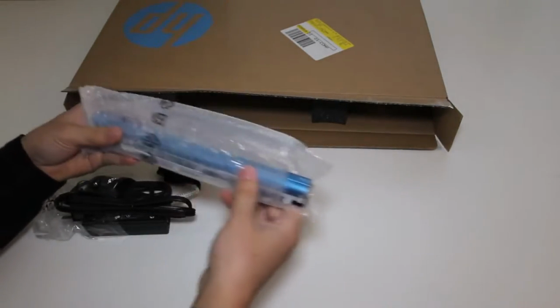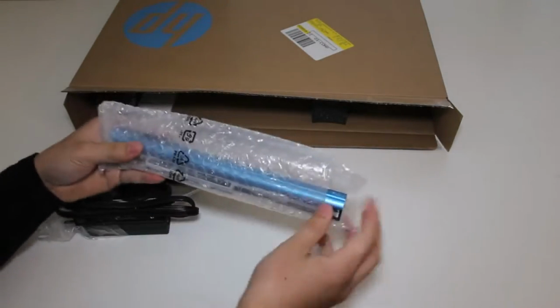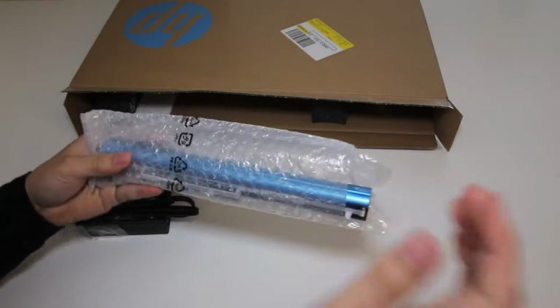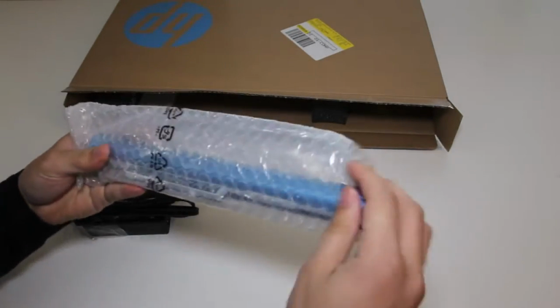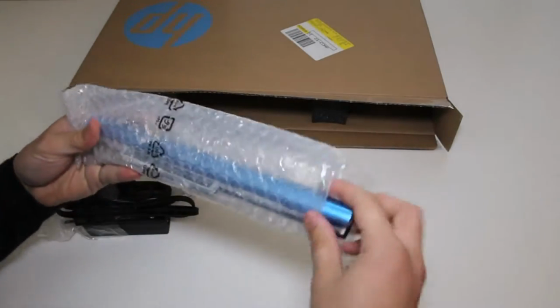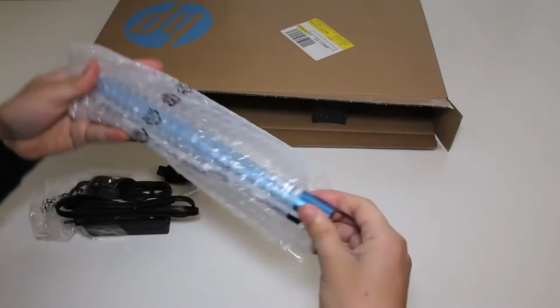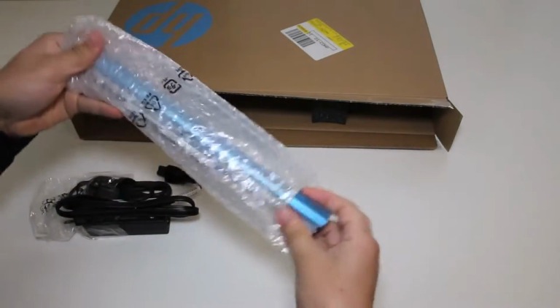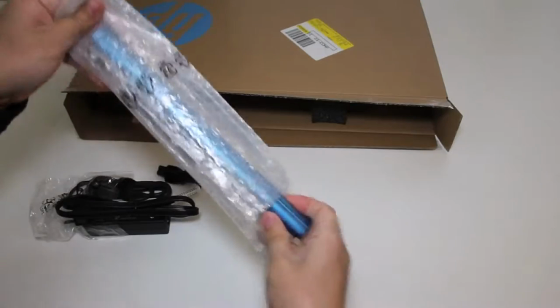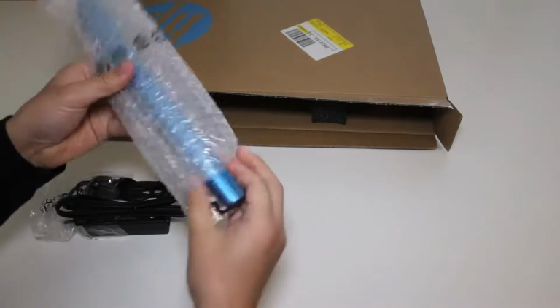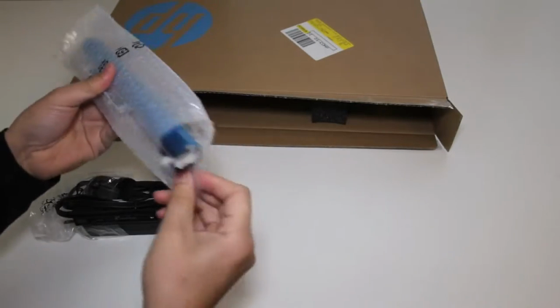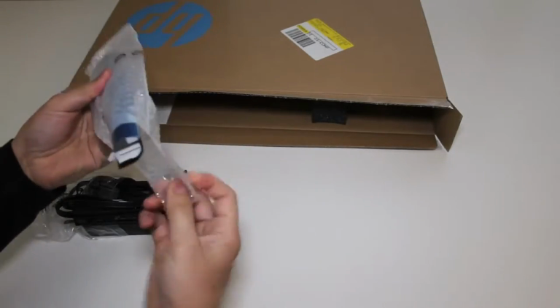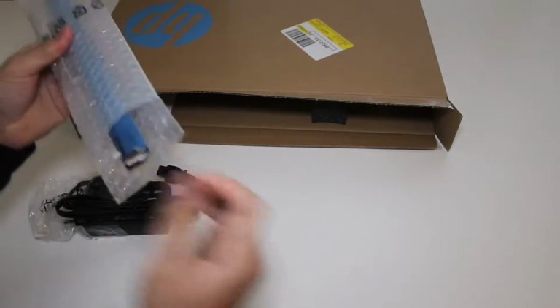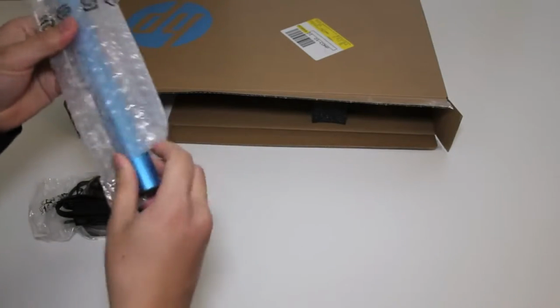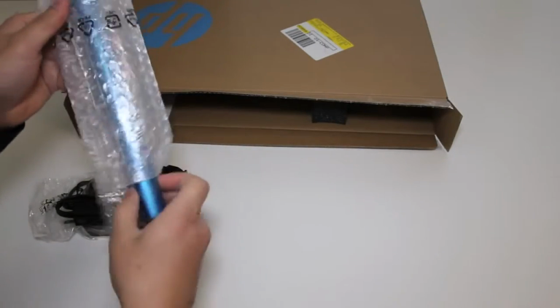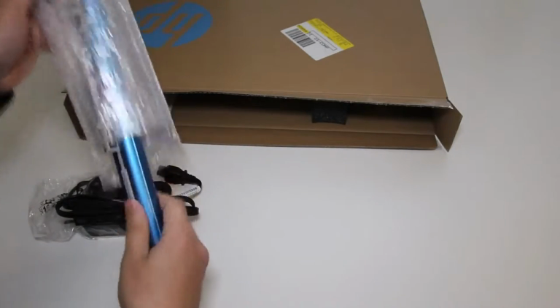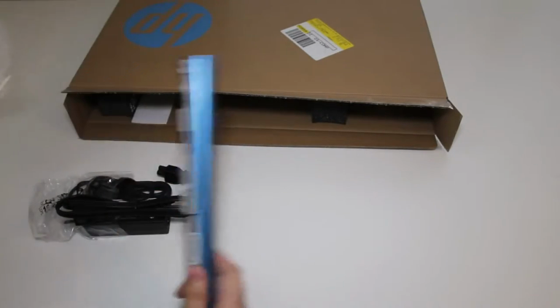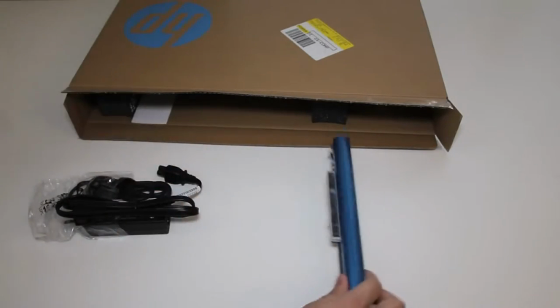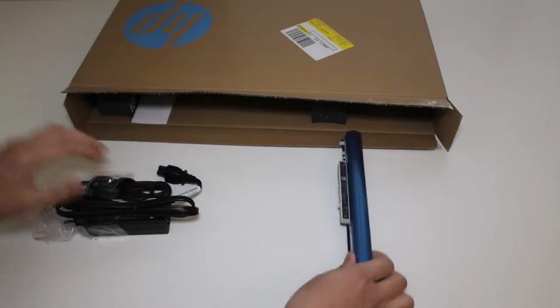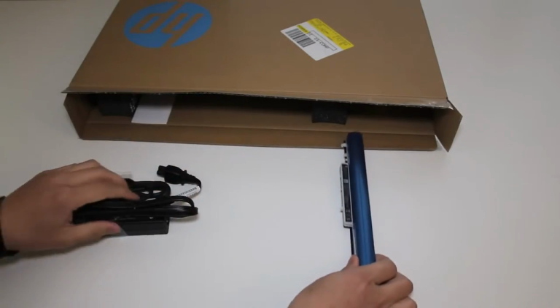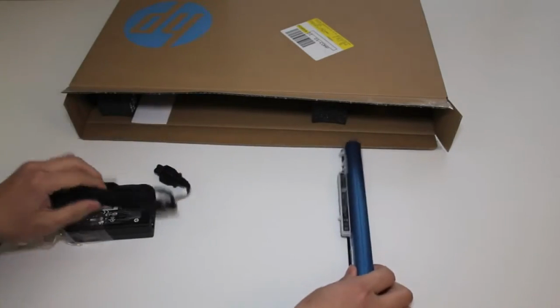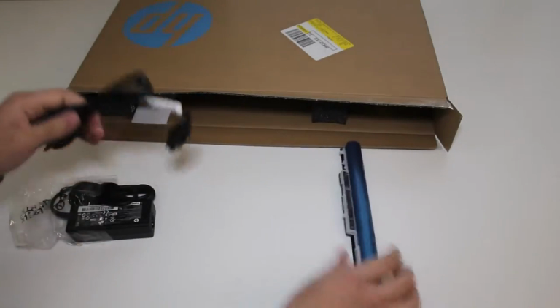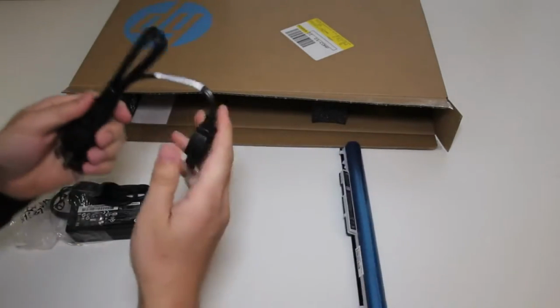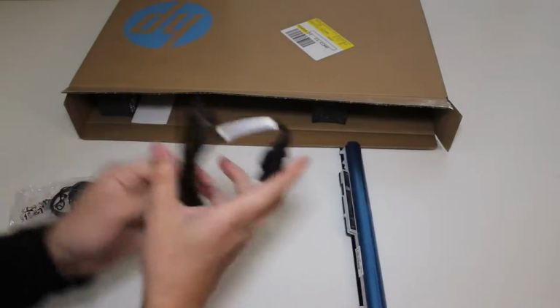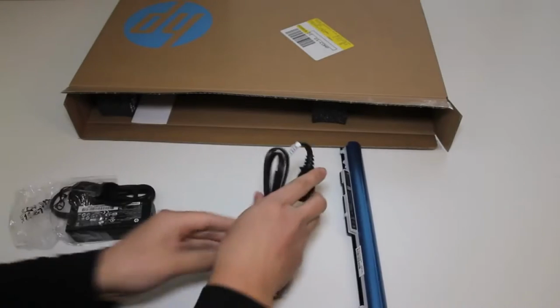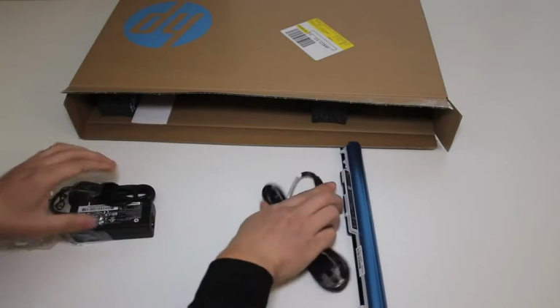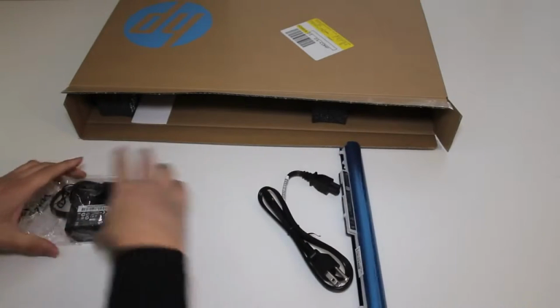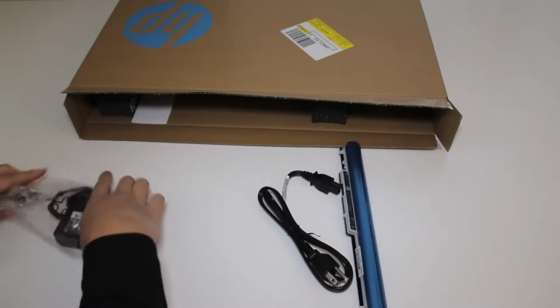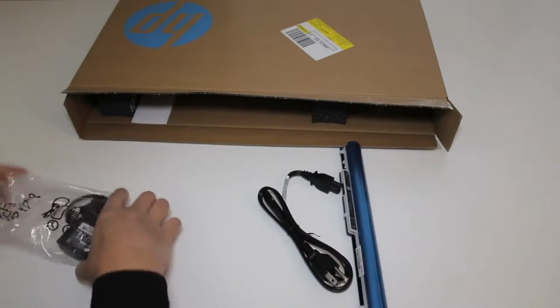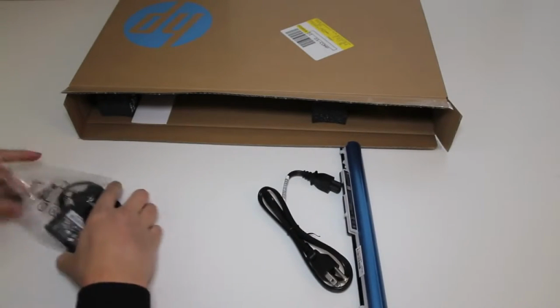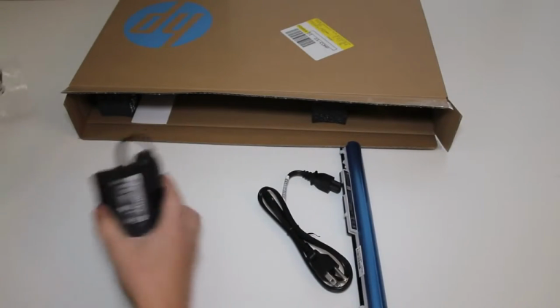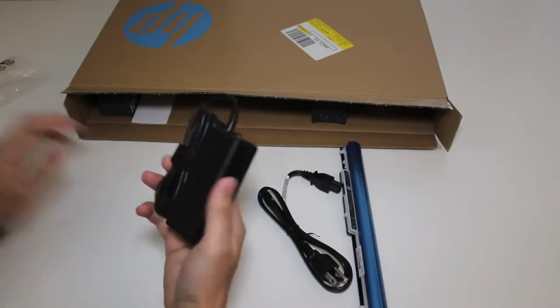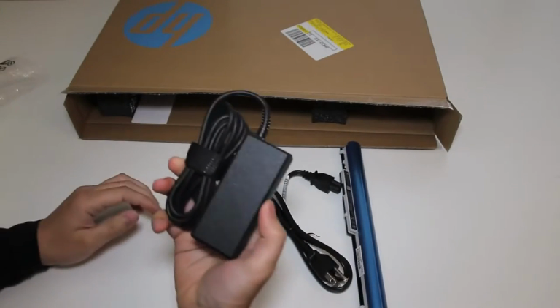Here's your 4-cell Lithium-Ion battery pack. Next up you've got your AC power cord, and finally your 65-watt AC power adapter.